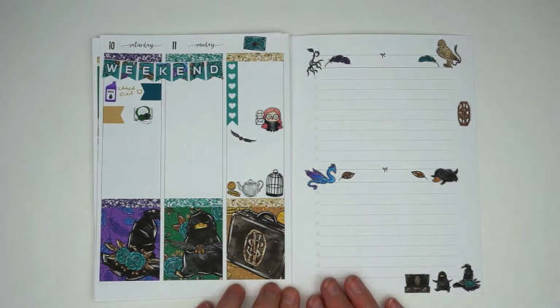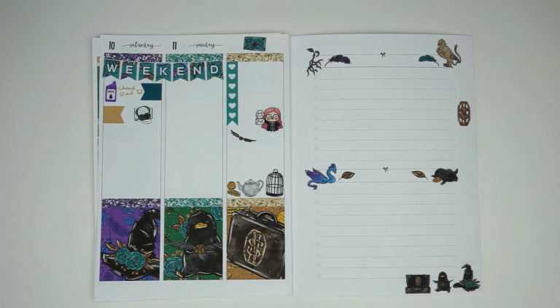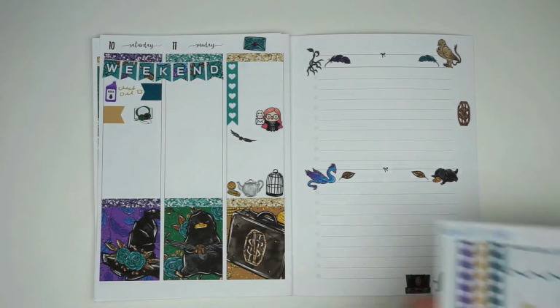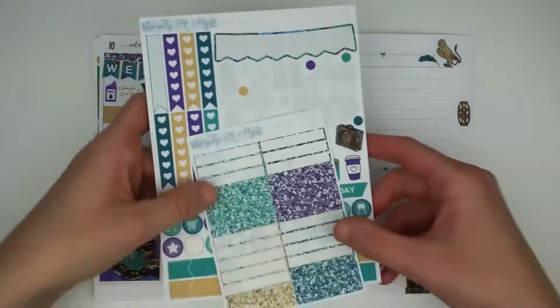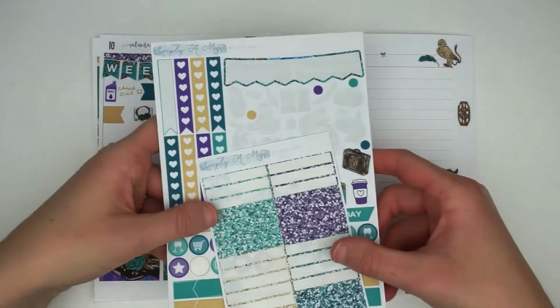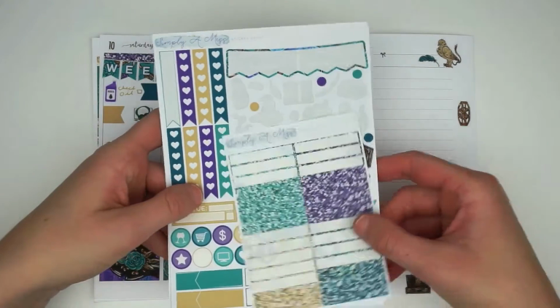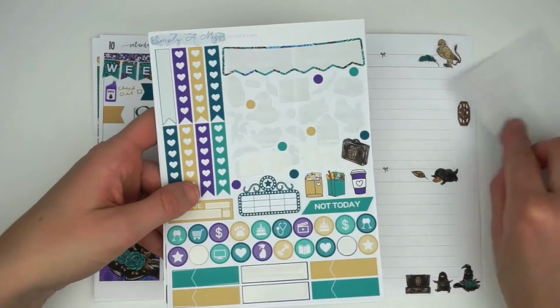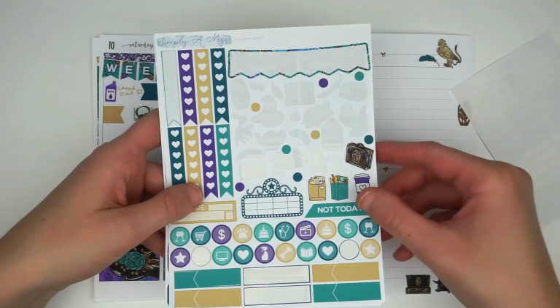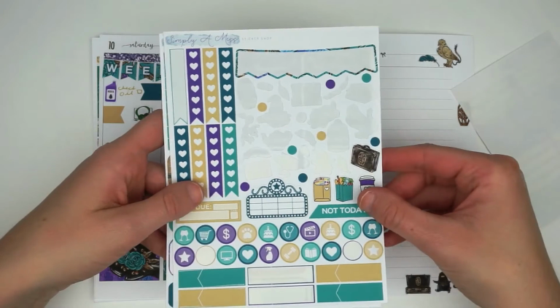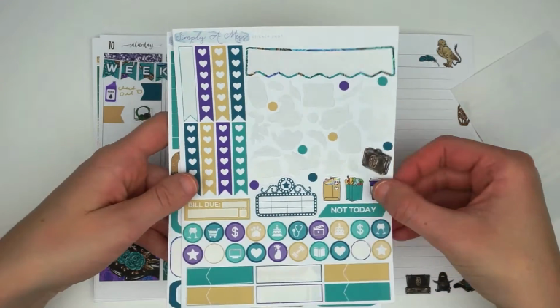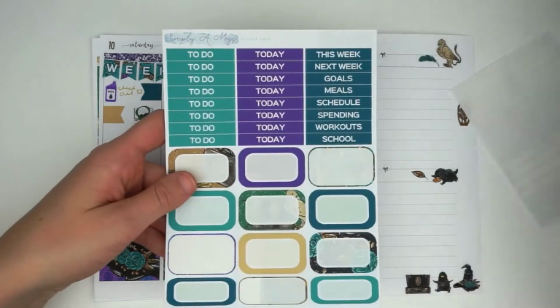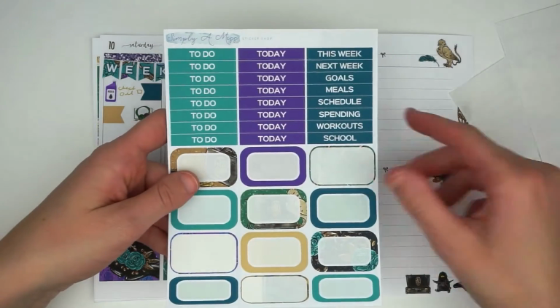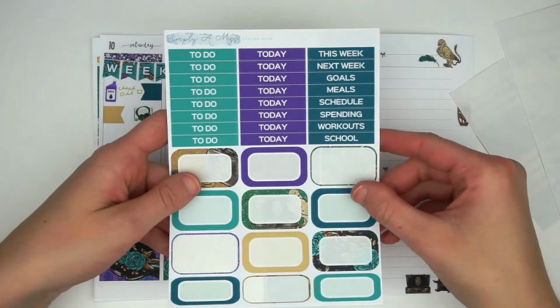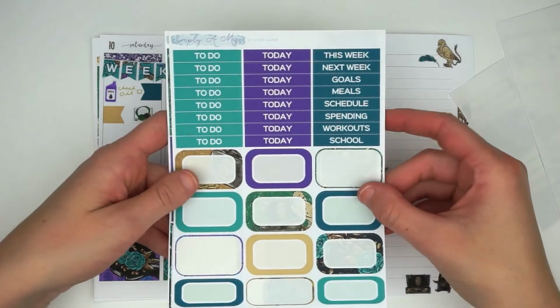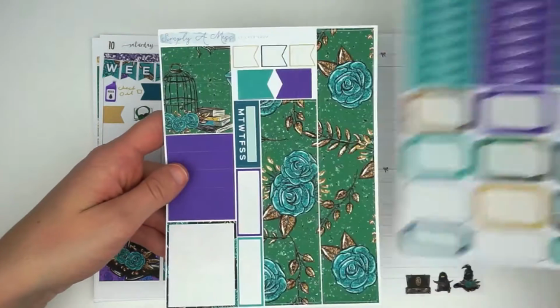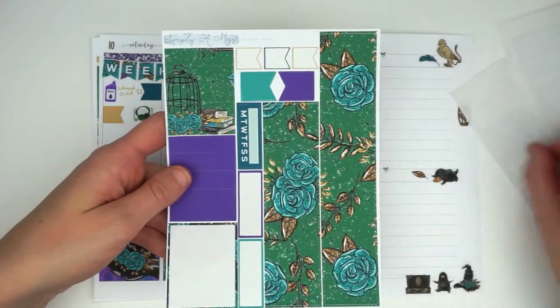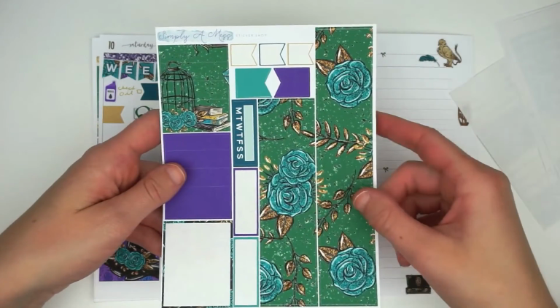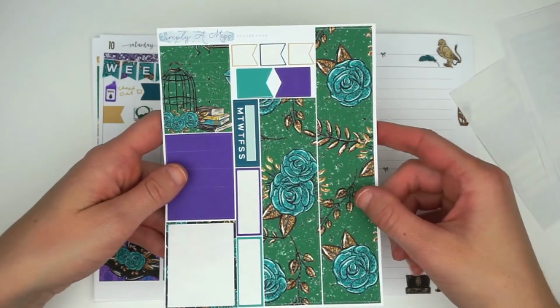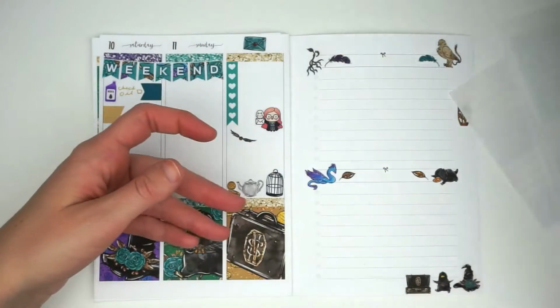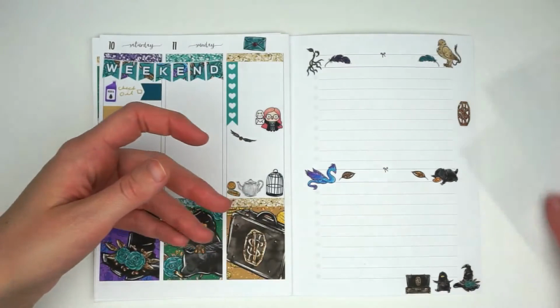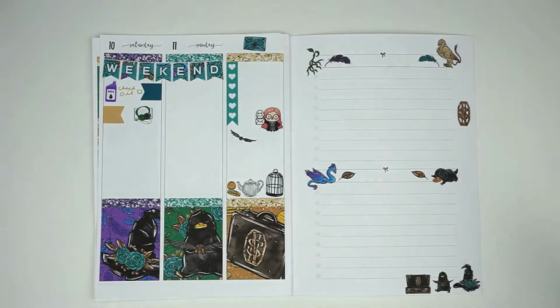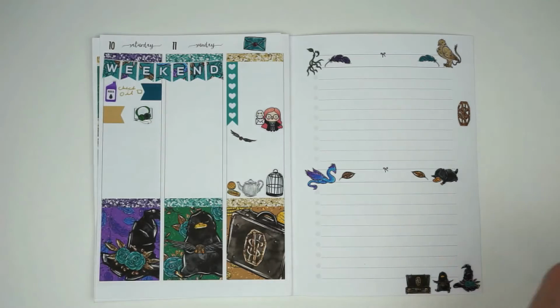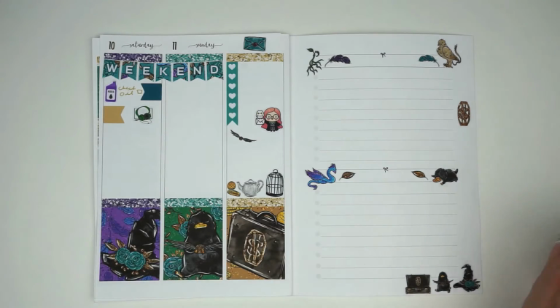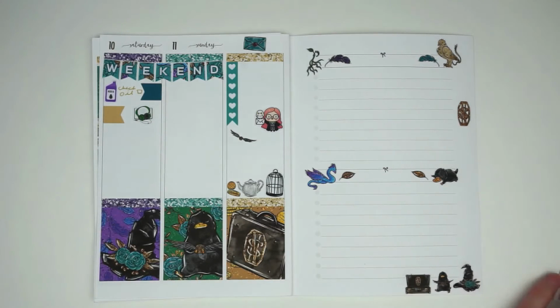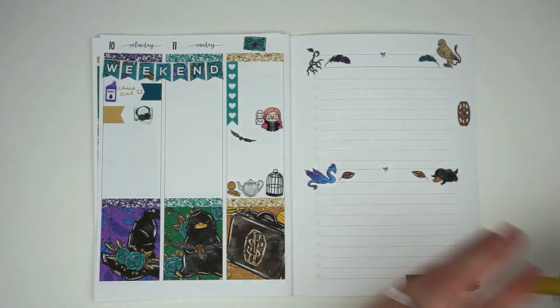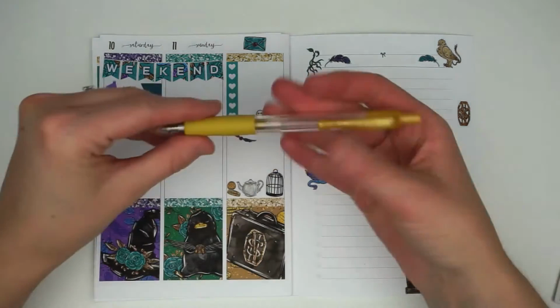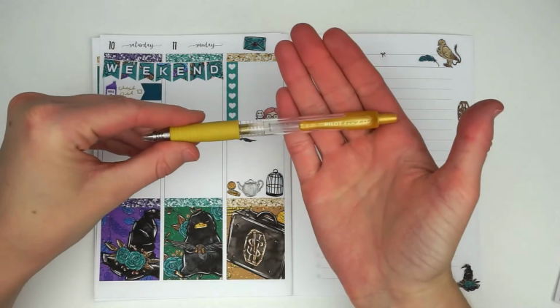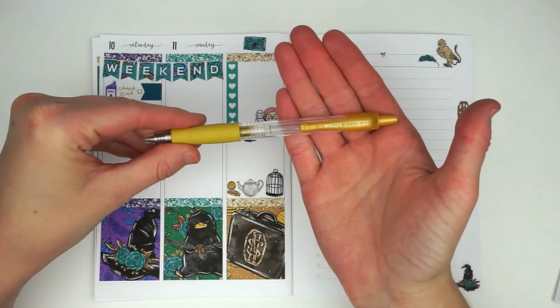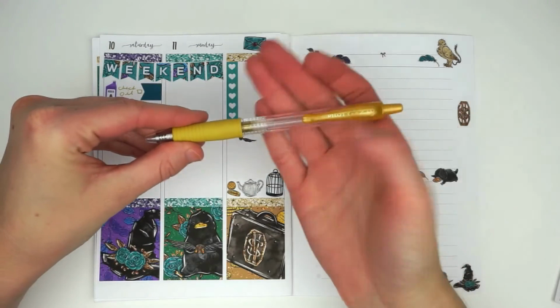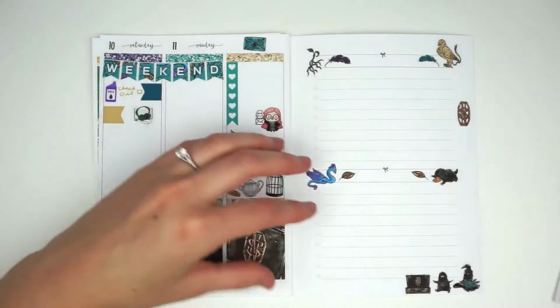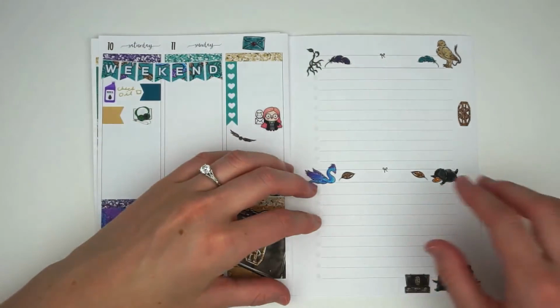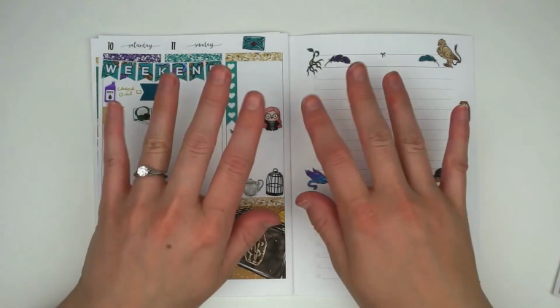I really hope you enjoyed this plan with me. I would love to know if you are also participating in the NEWTs and if you are, what career are you pursuing? I will chat with you down in the comments until my next video. Bye!